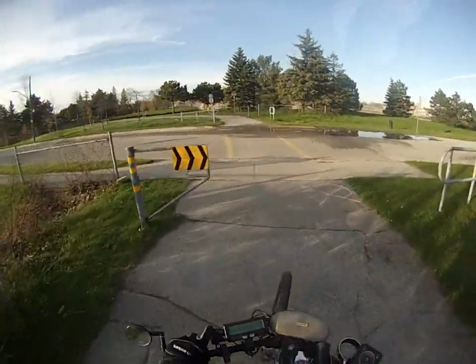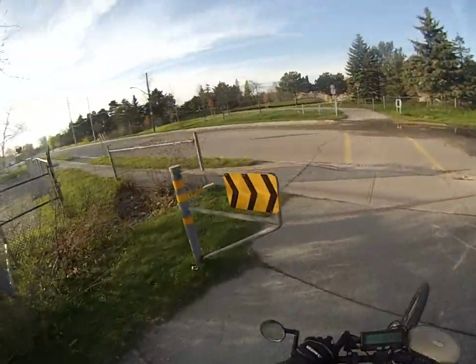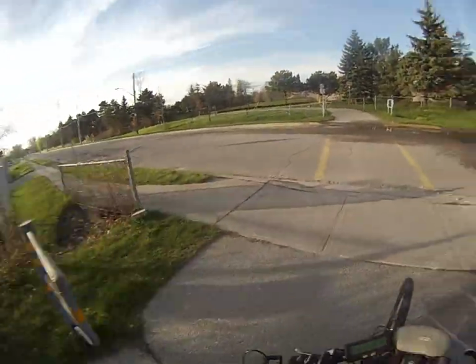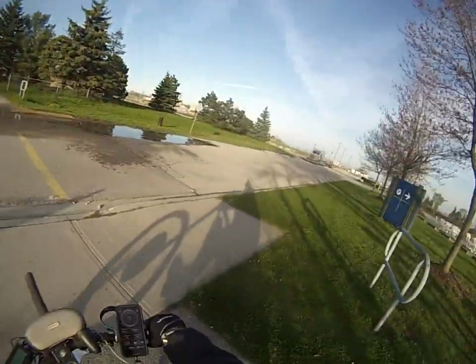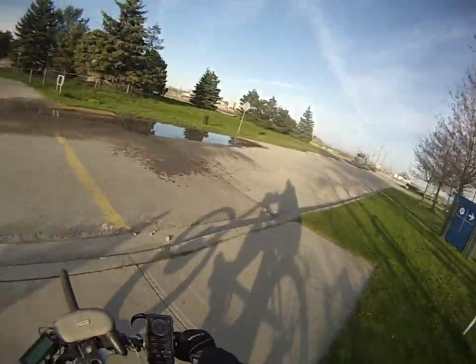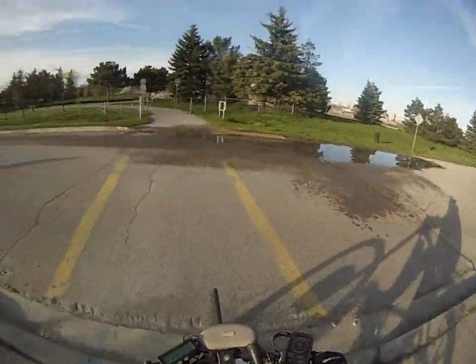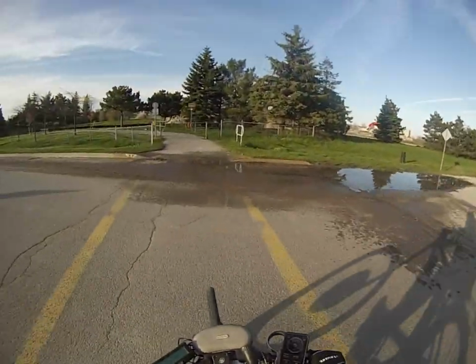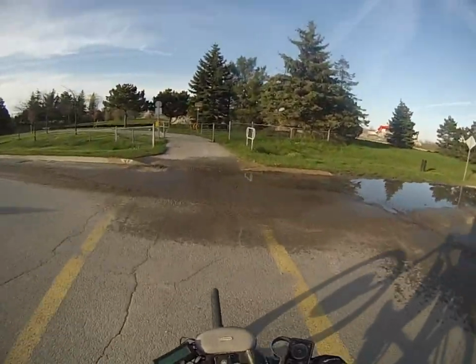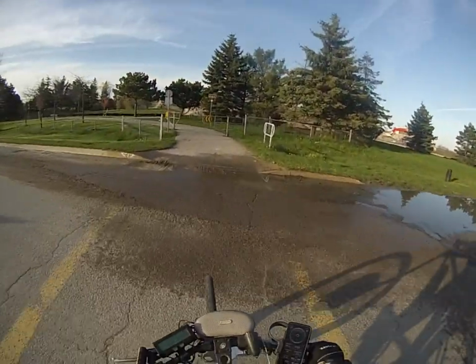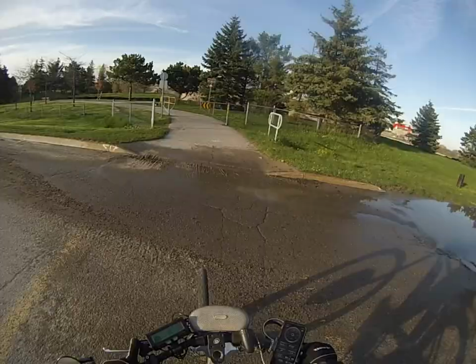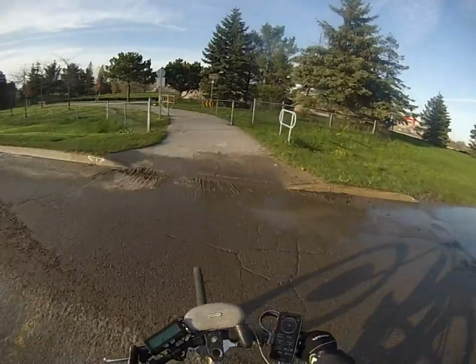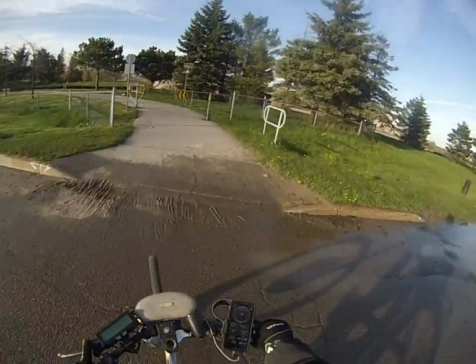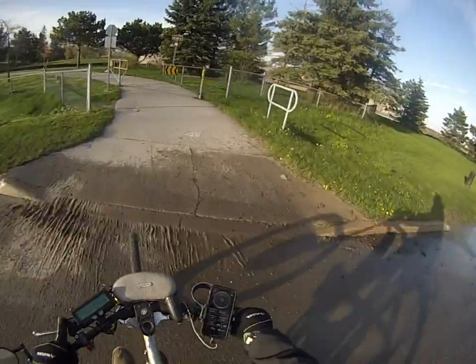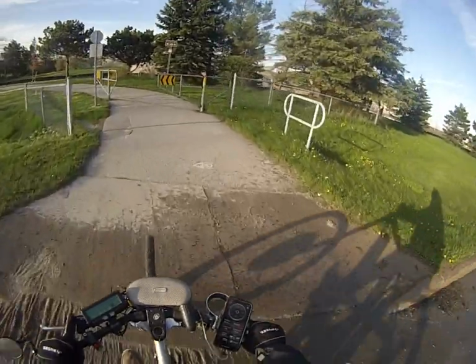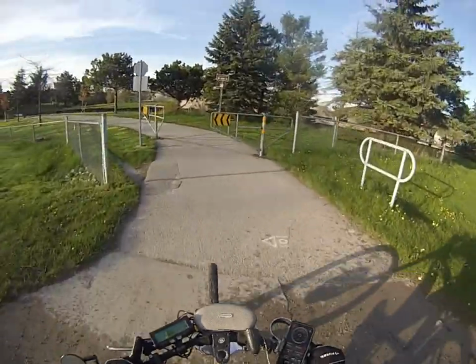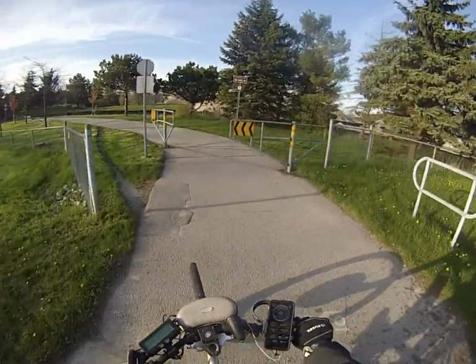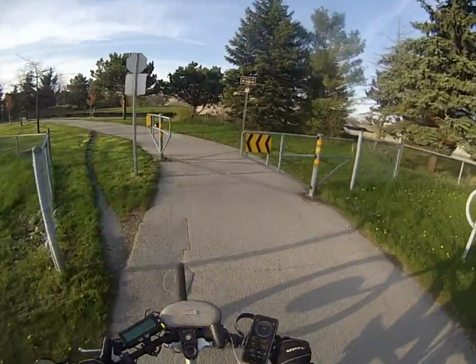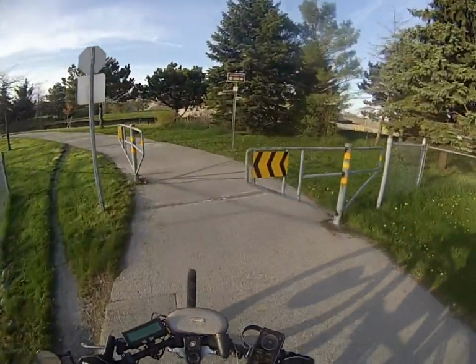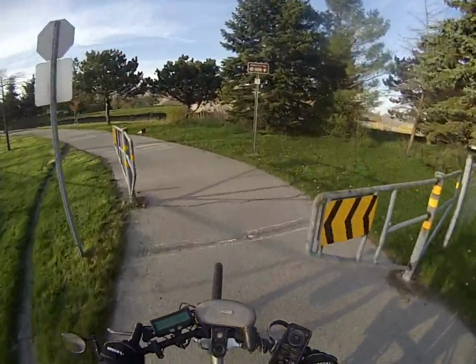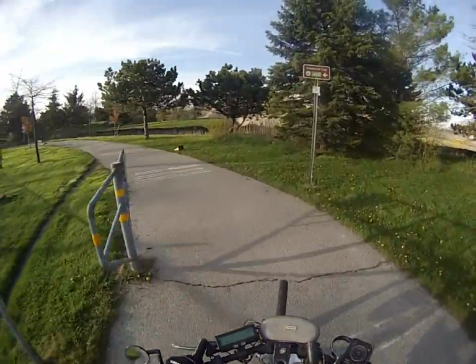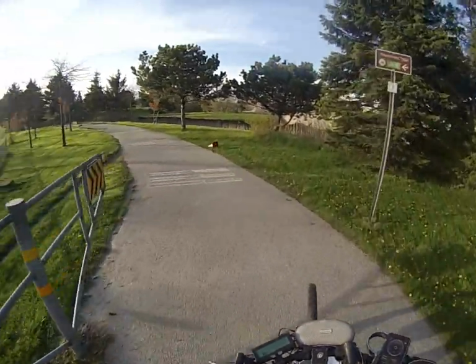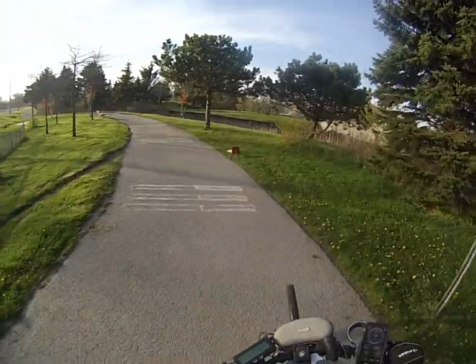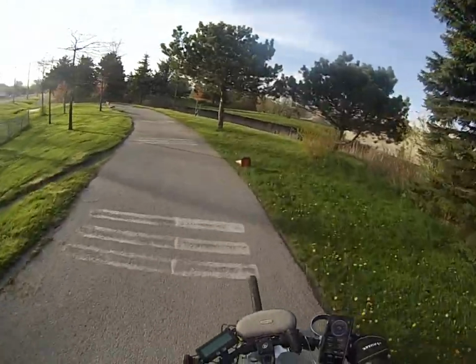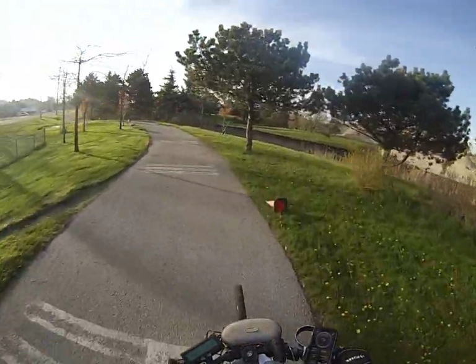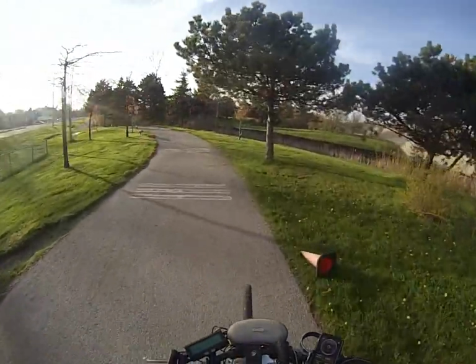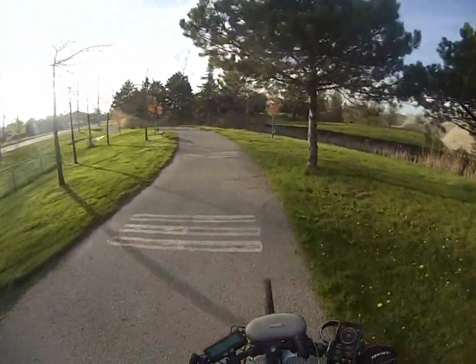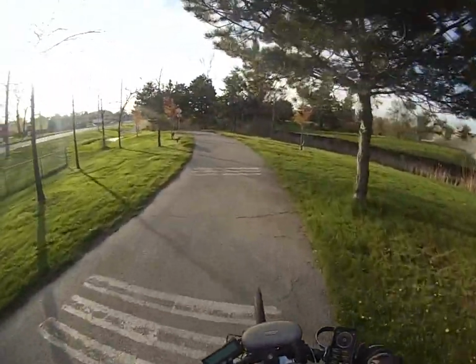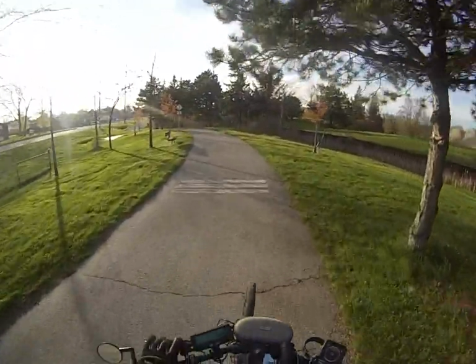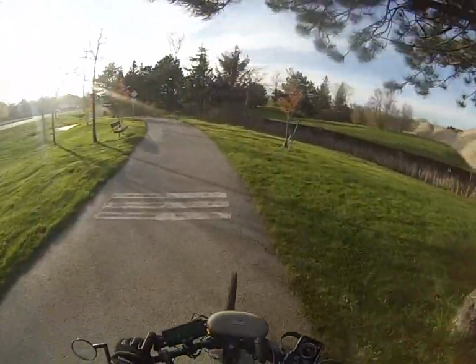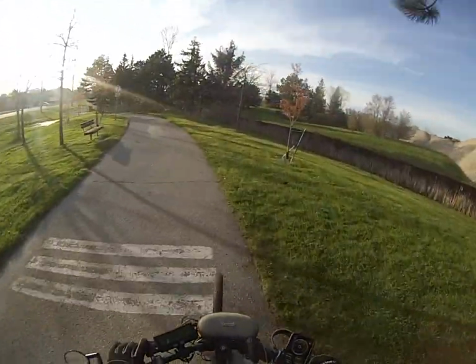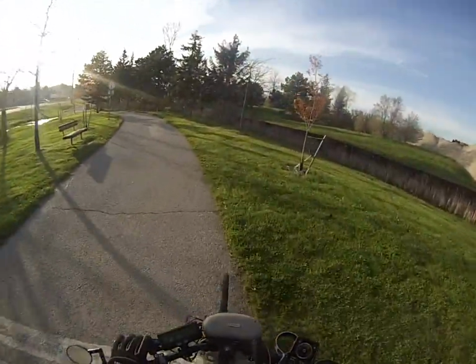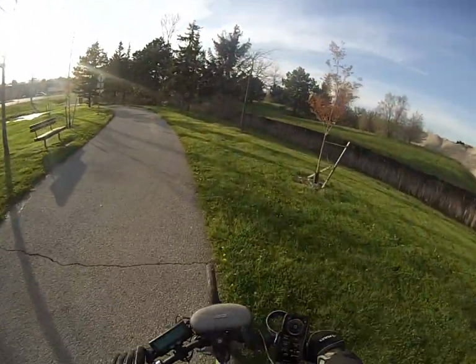So now I know if I want to ride on the path and only want to go 20 kilometers an hour, I can set my RPM to 140. It seems a little odd to try to remember that, but after a very short period of time you'll remember your favorite settings.